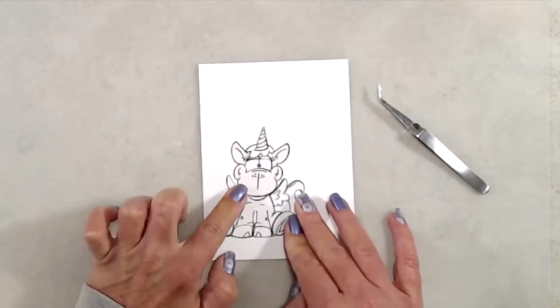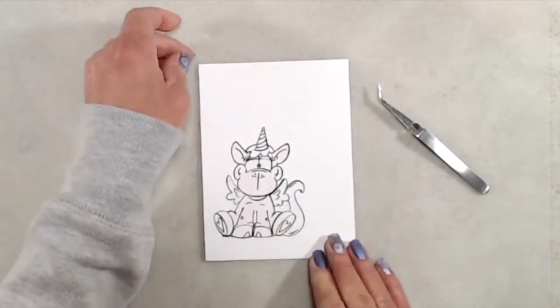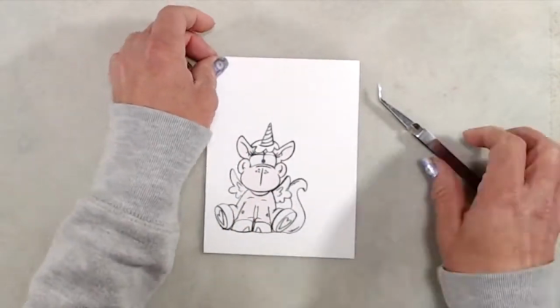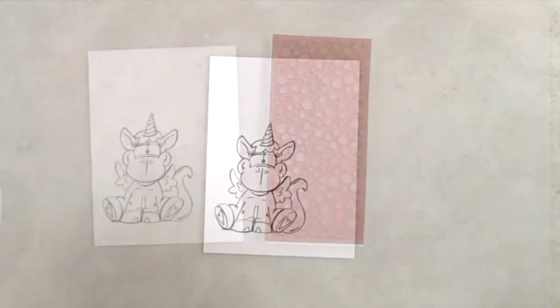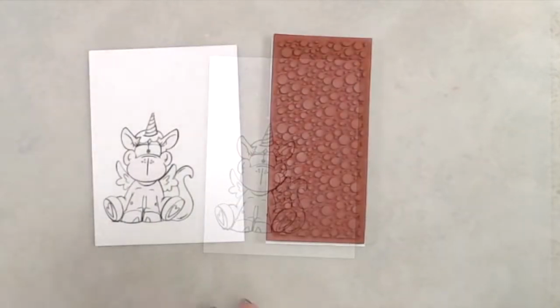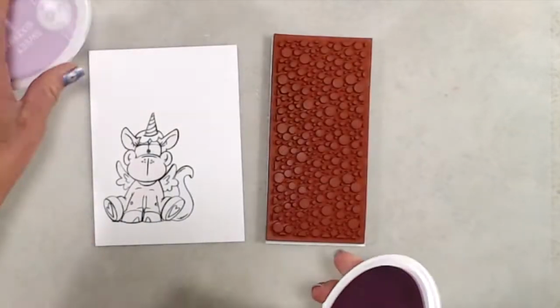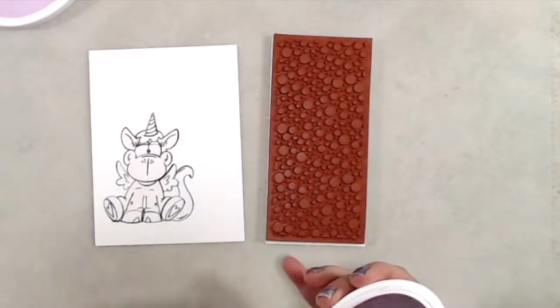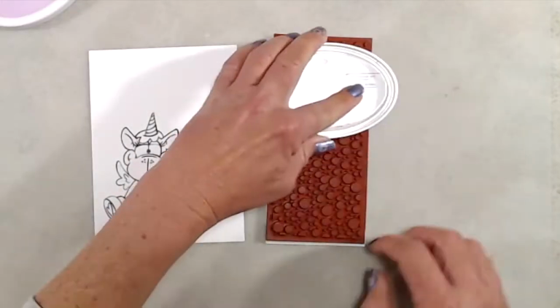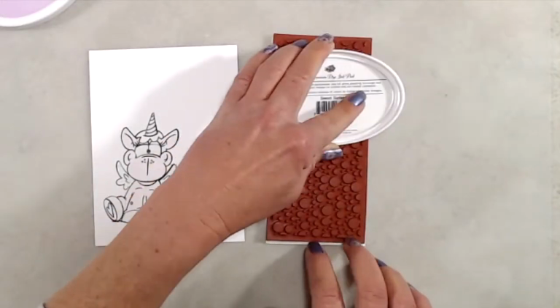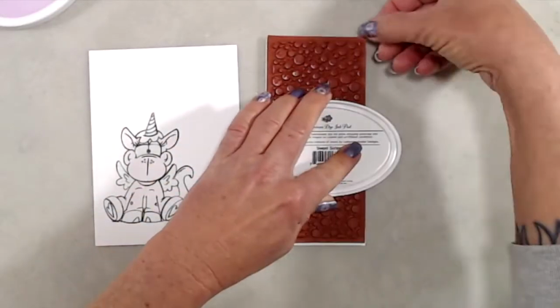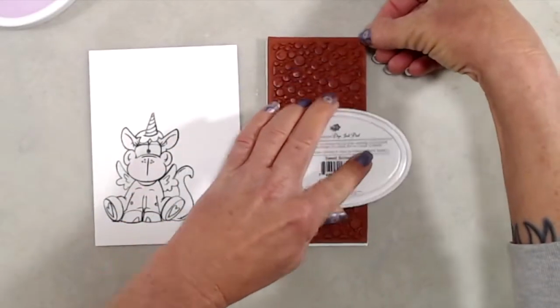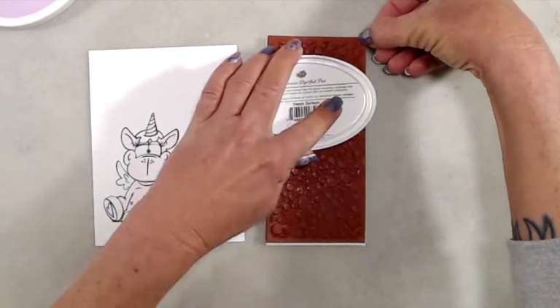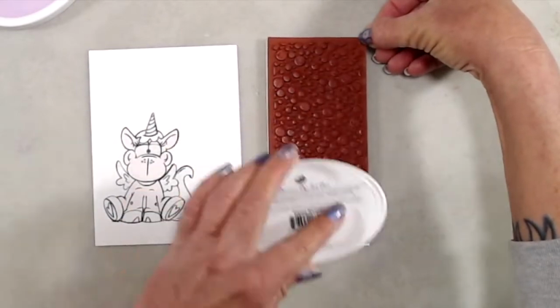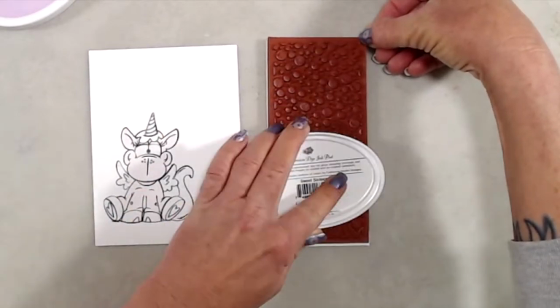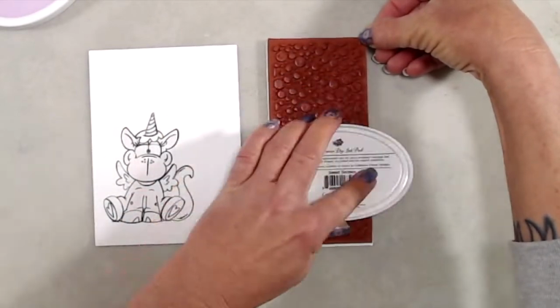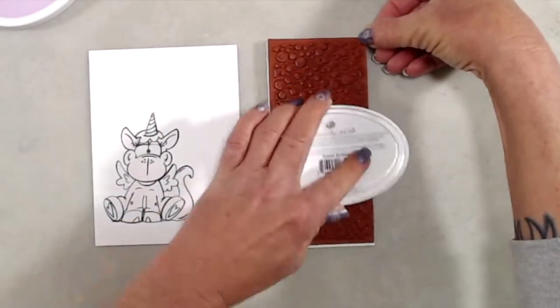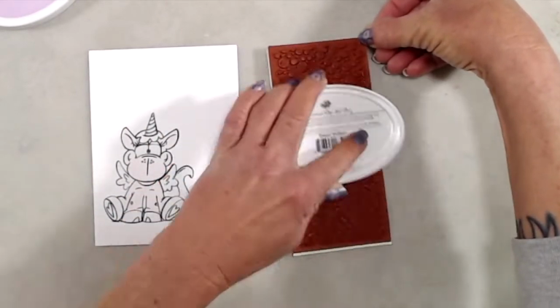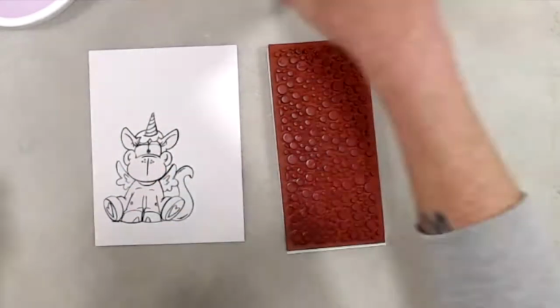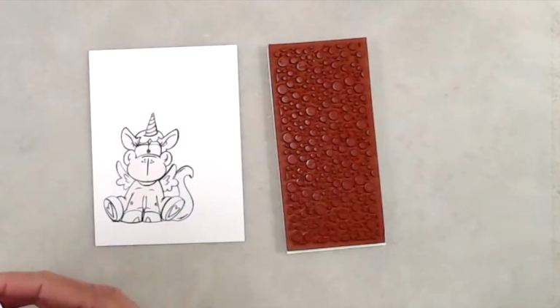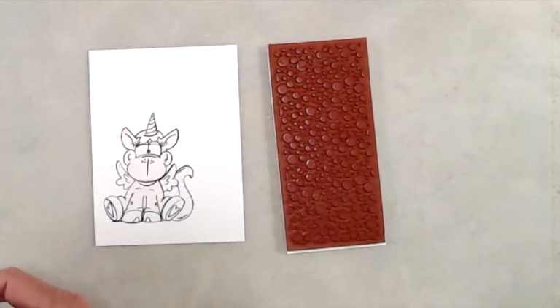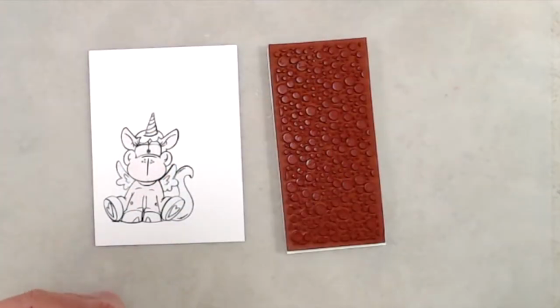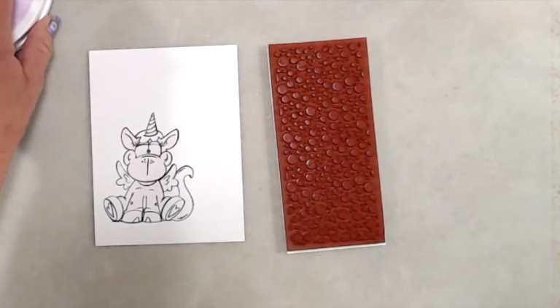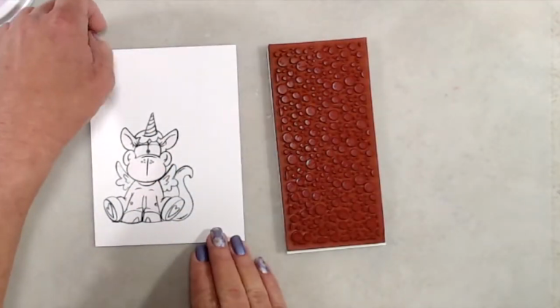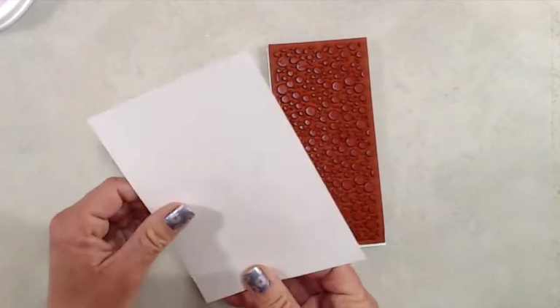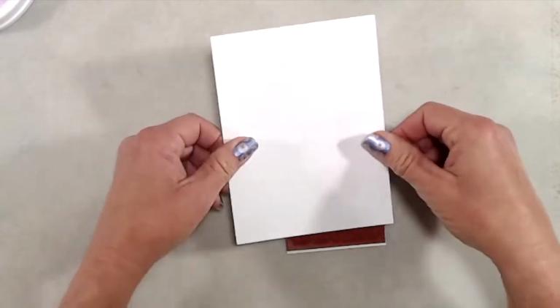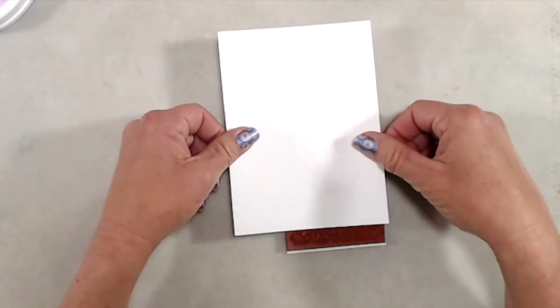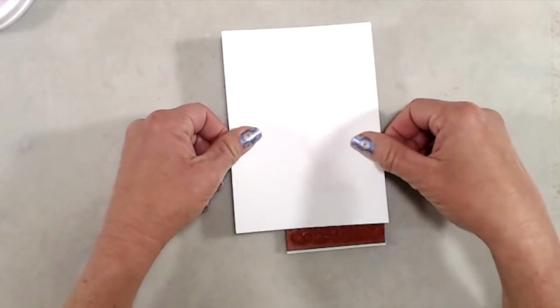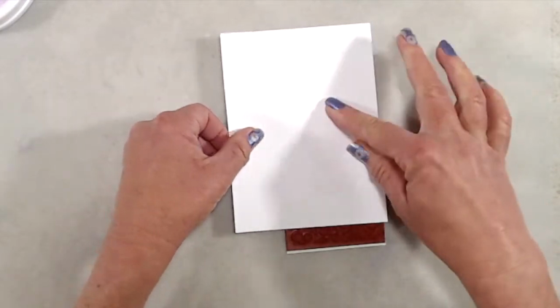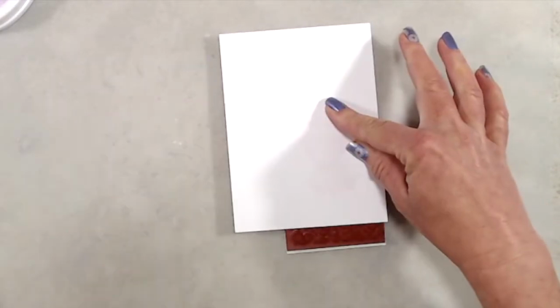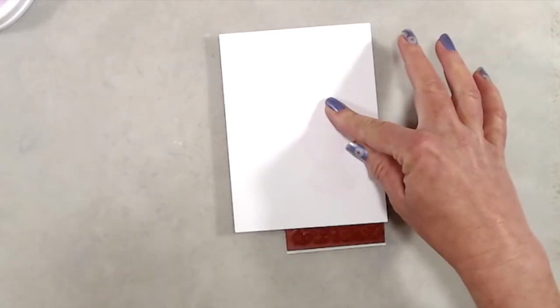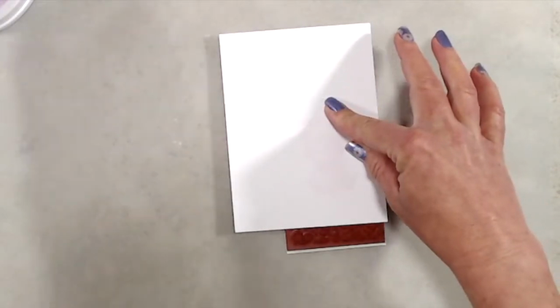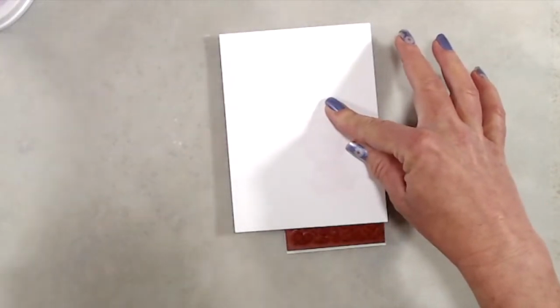The next thing I did was I inked up the Lots of Dots background stamp with some purple ink. Then I placed my cardstock on top of the stamp and used a piece of scratch paper to rub on the back to make sure the ink transferred really well.